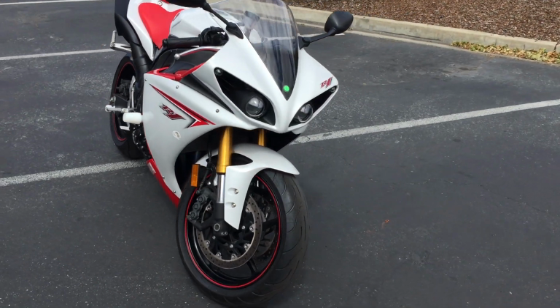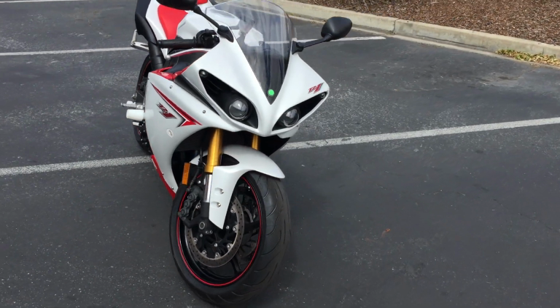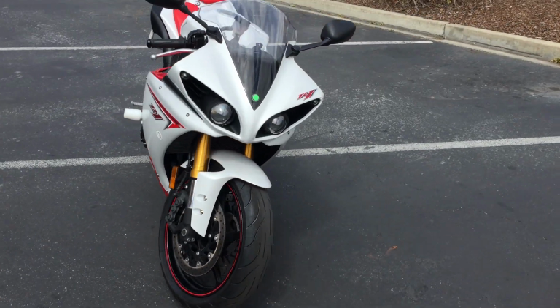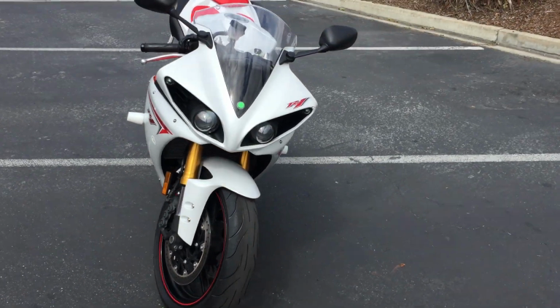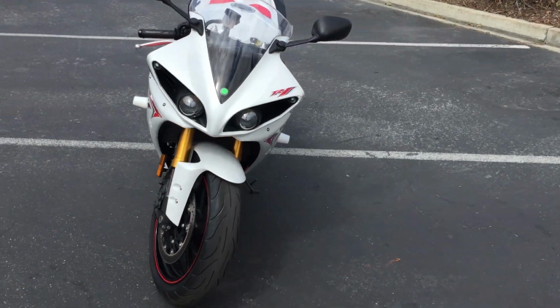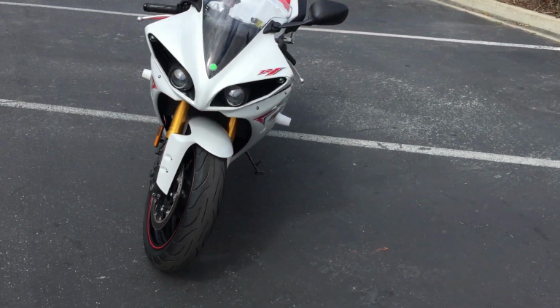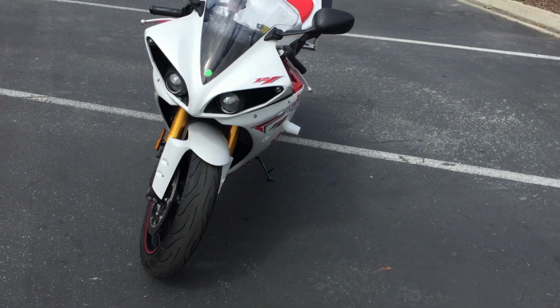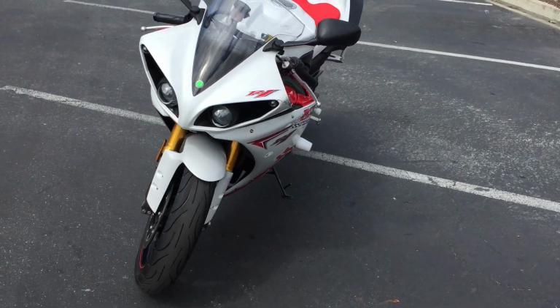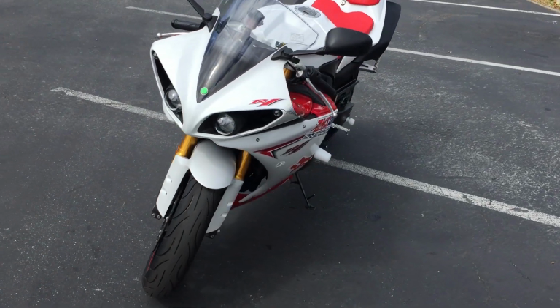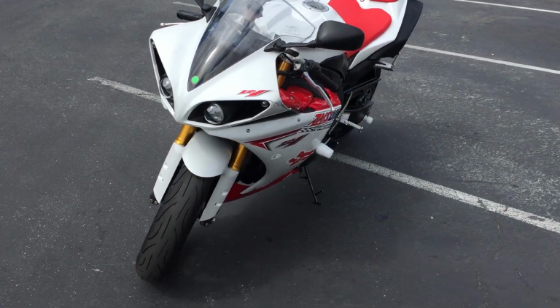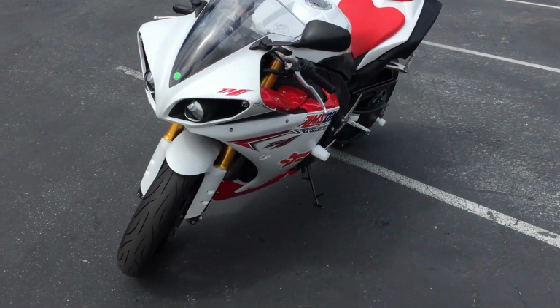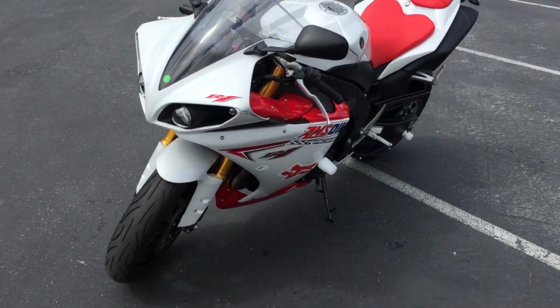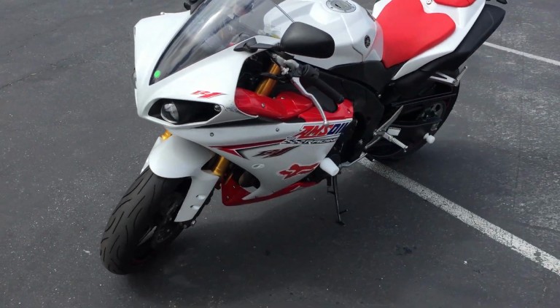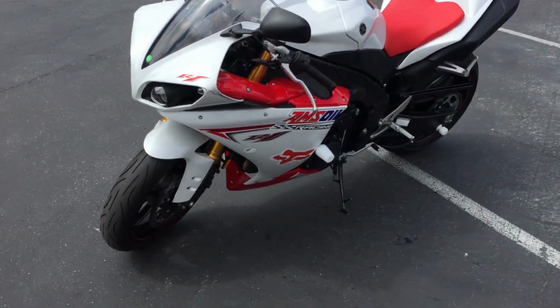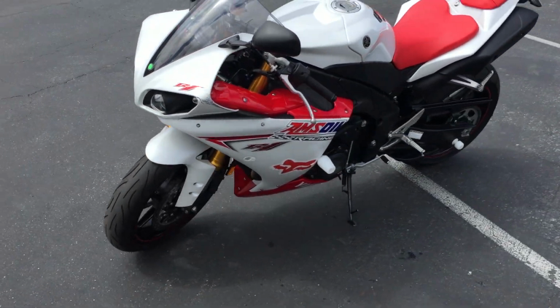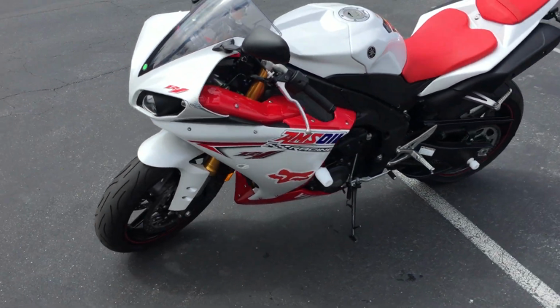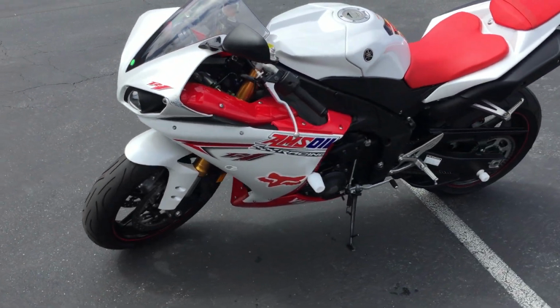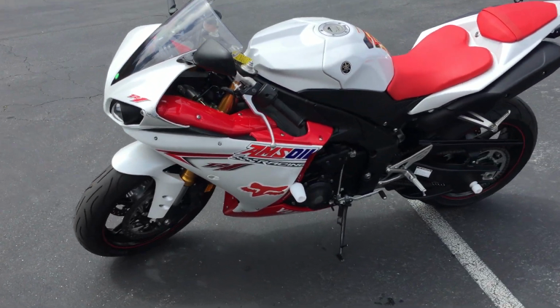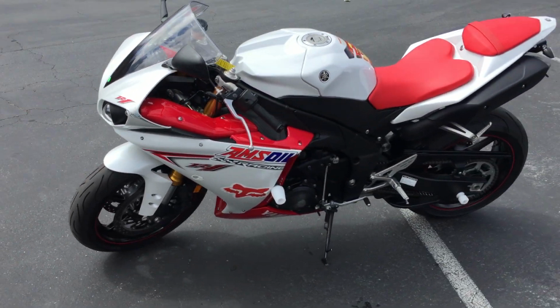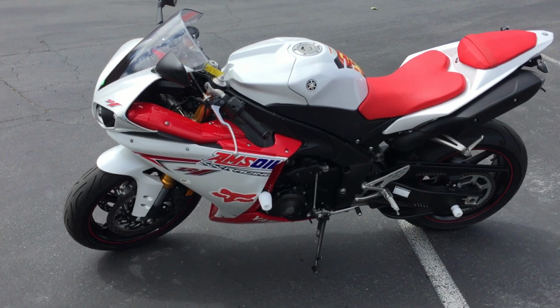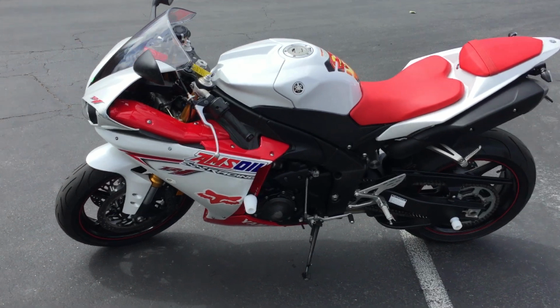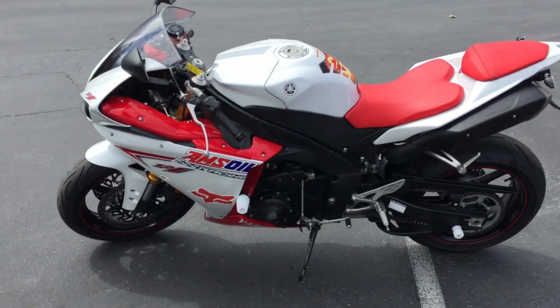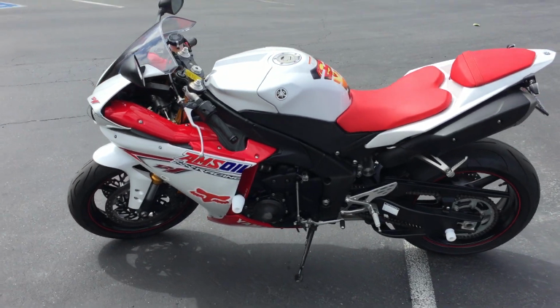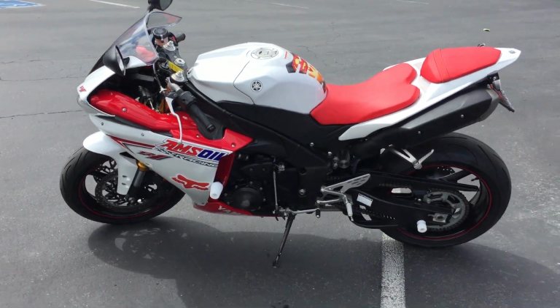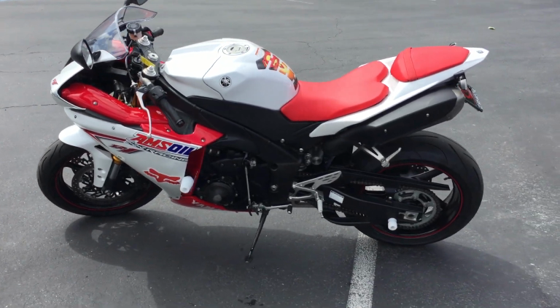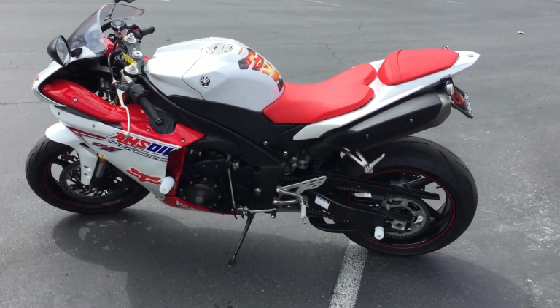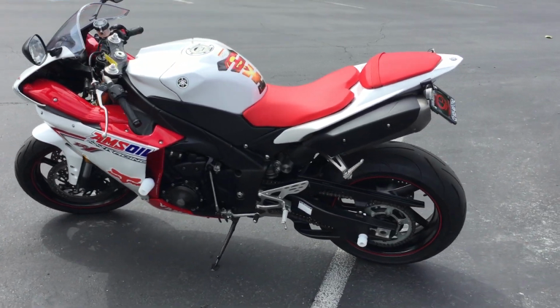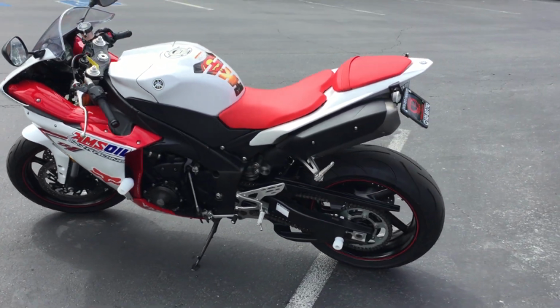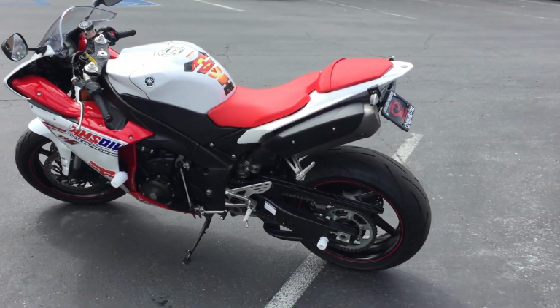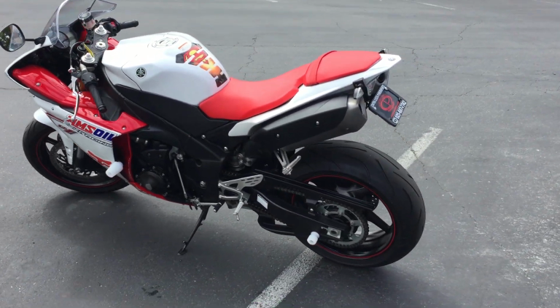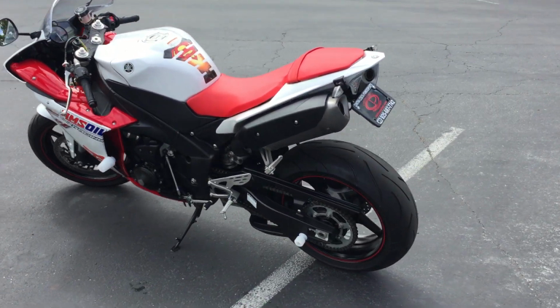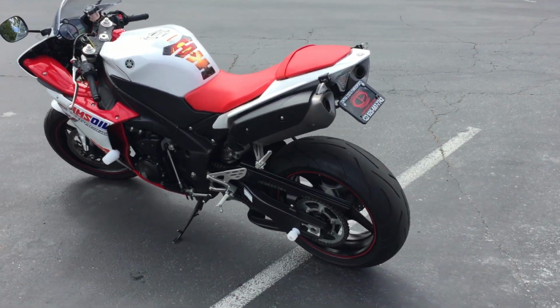The bike is in great shape and has been gone through by our service department. It's been given a clean bill of health and is all ready to go. We also put two new tires on it — front and rear — so those won't need to be replaced for a while.